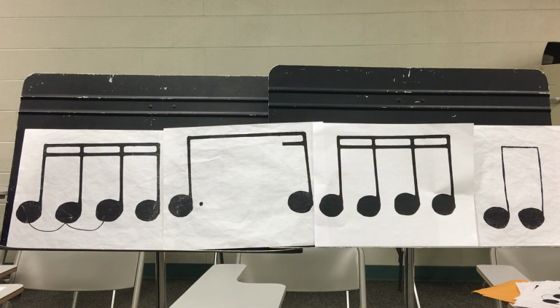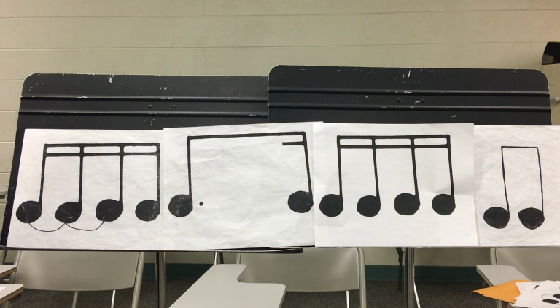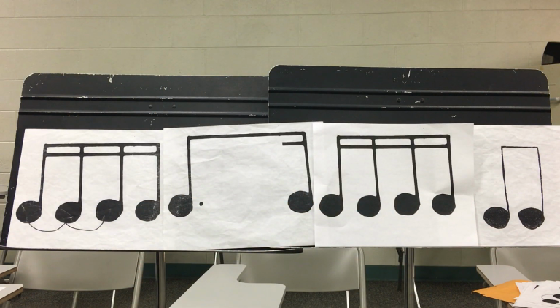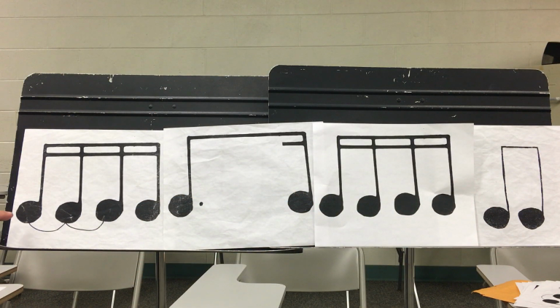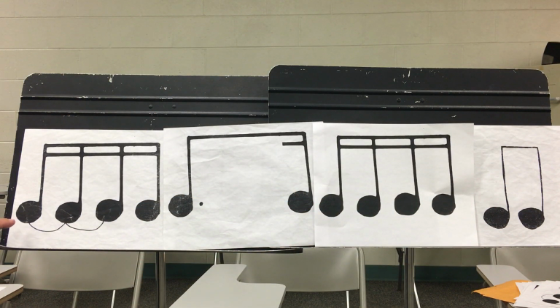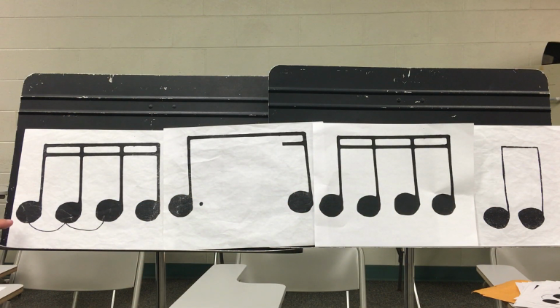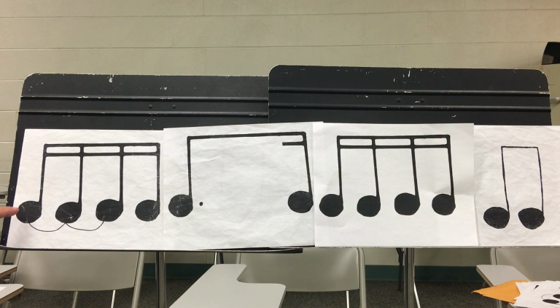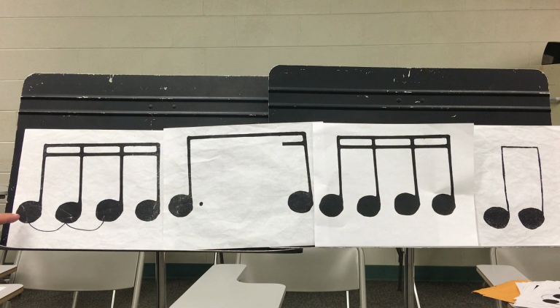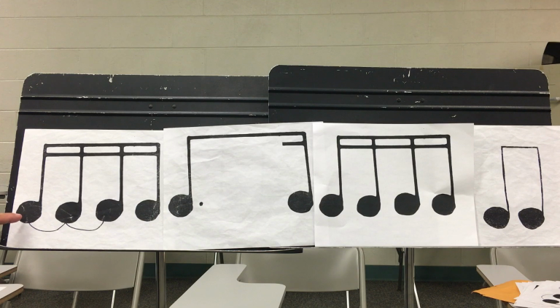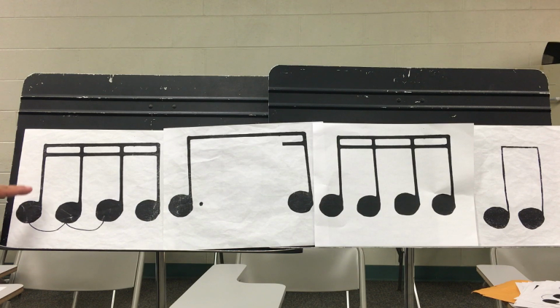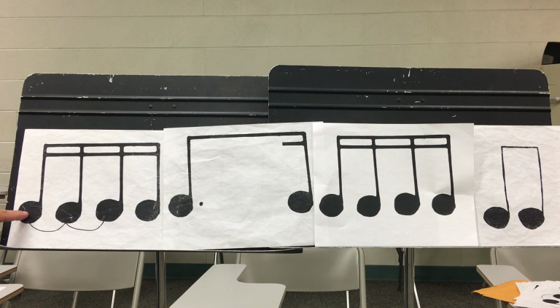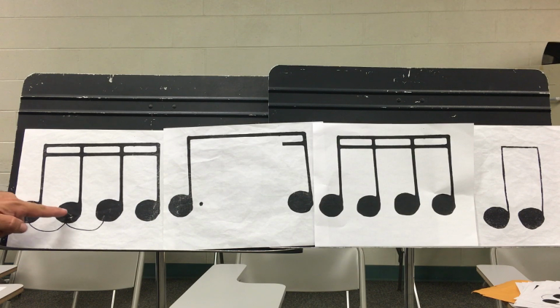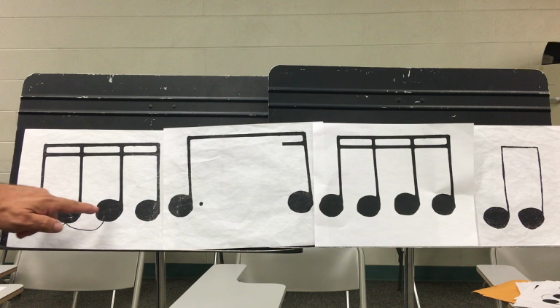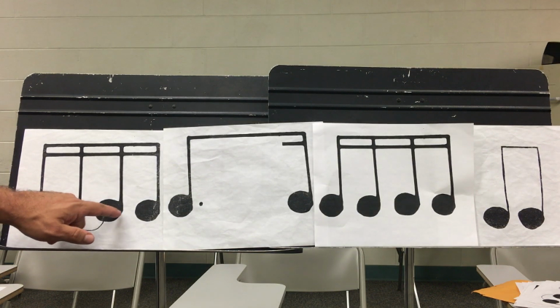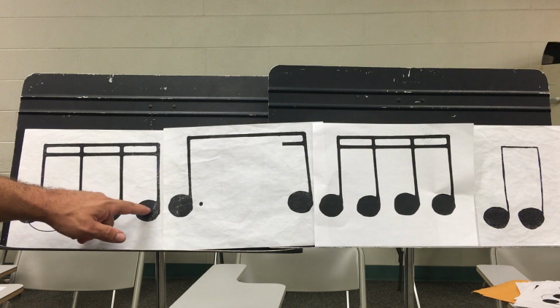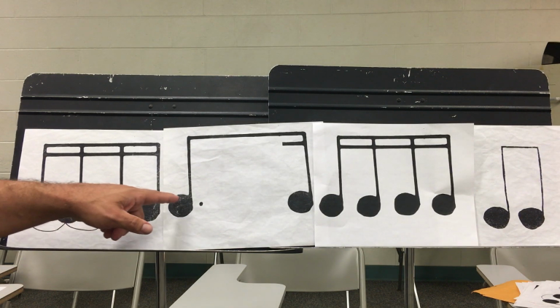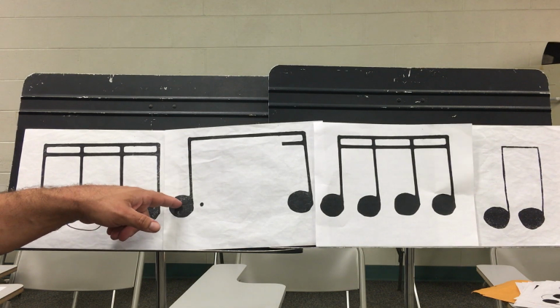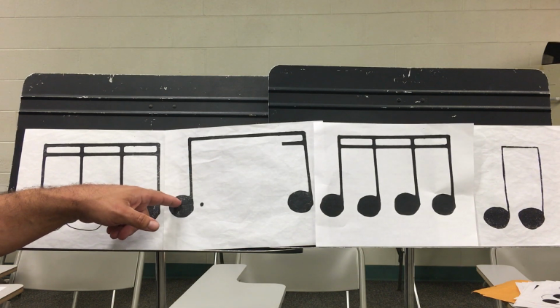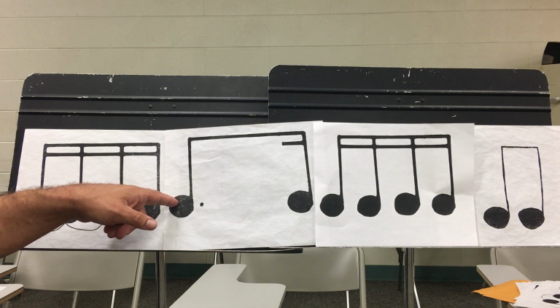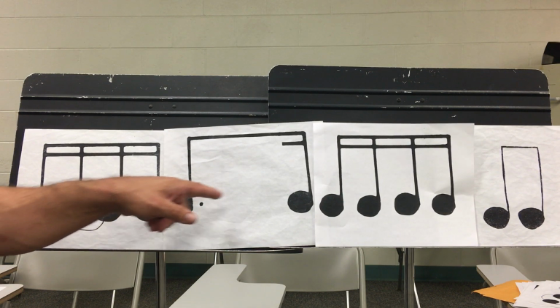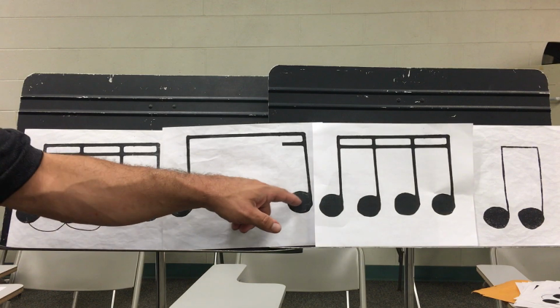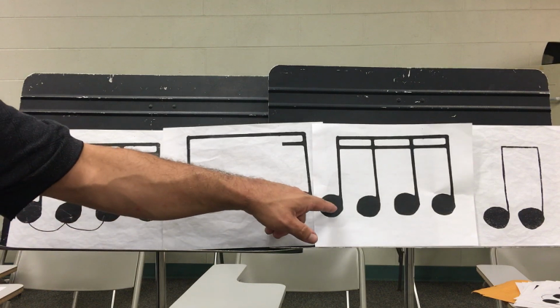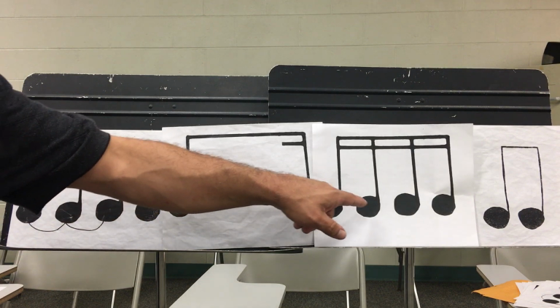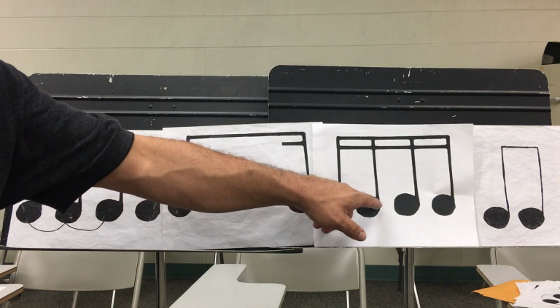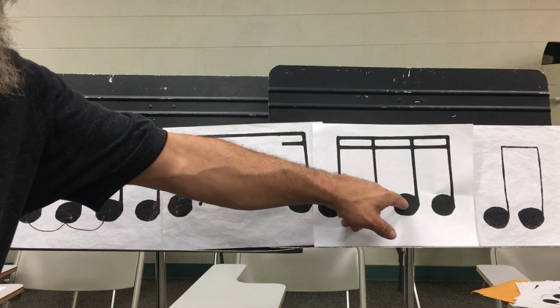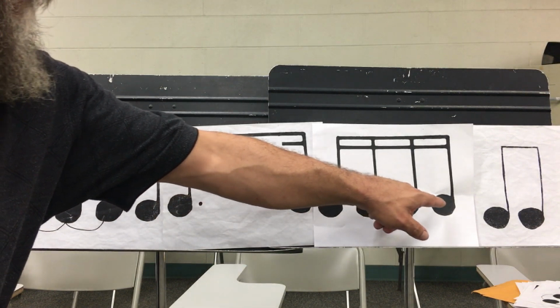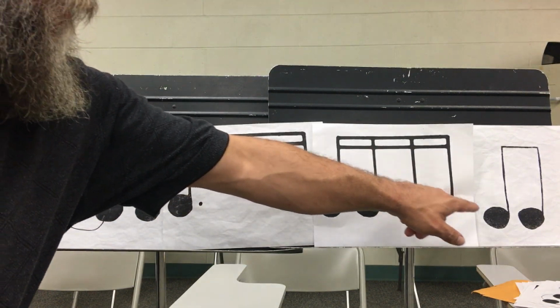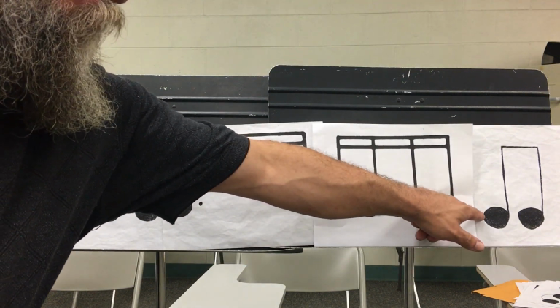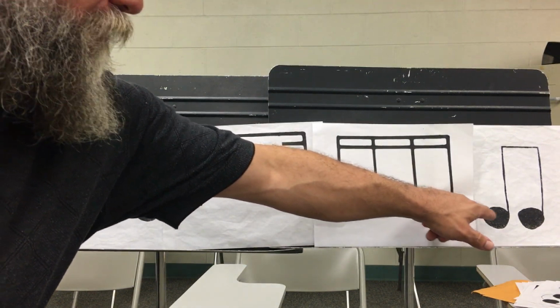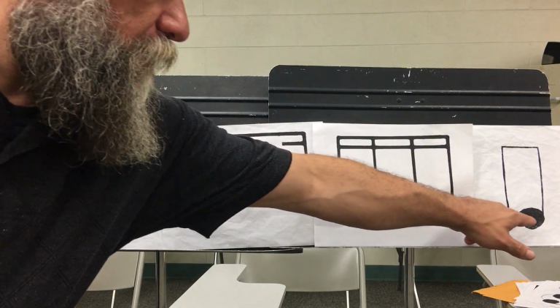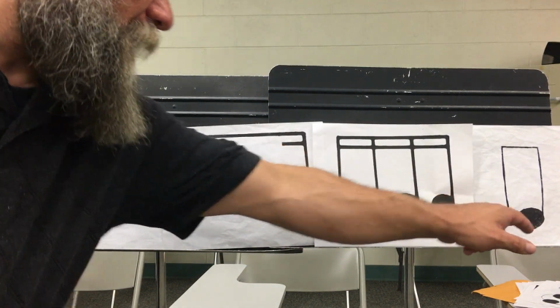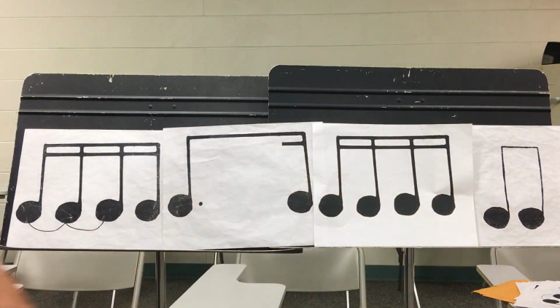Let's try that with me just pointing. Ready, go. One, e, and, uh. Two, e, and, uh. Three, e, and, uh. Four, e, and, uh.